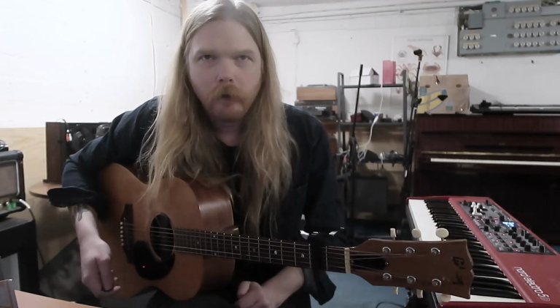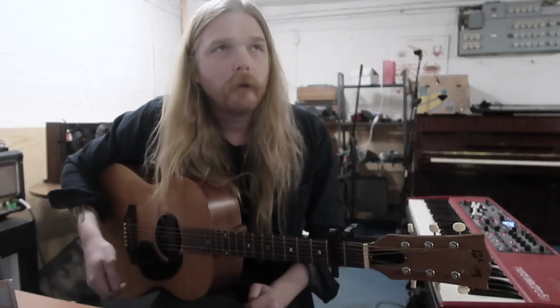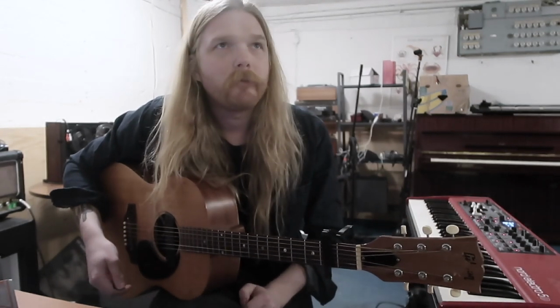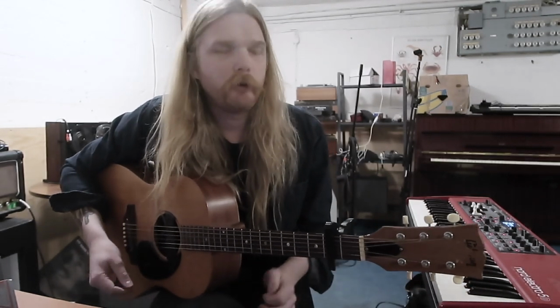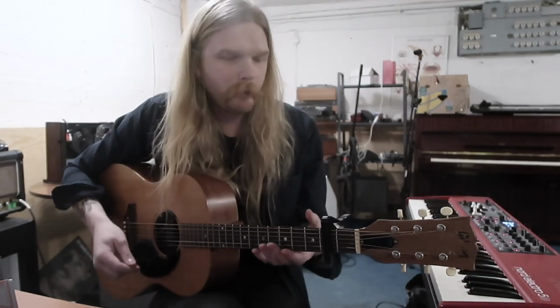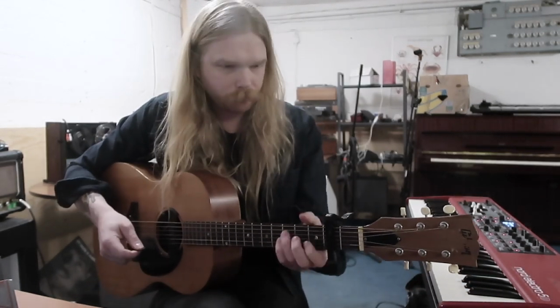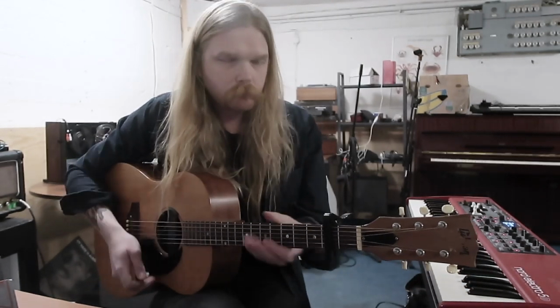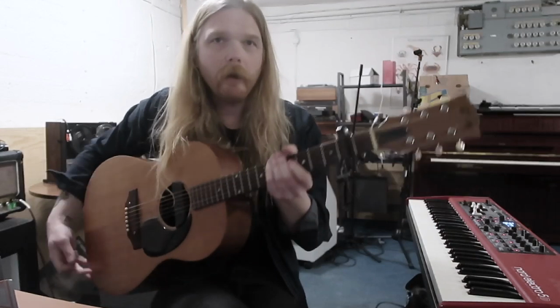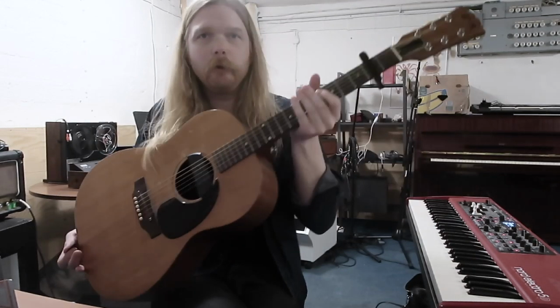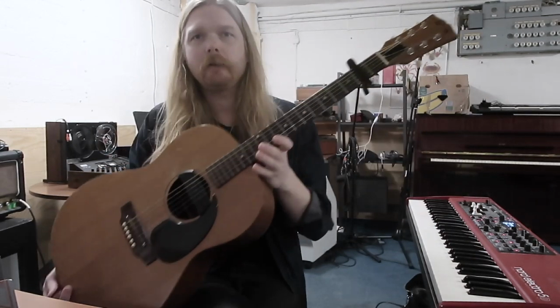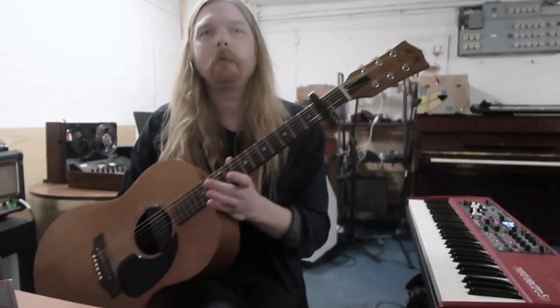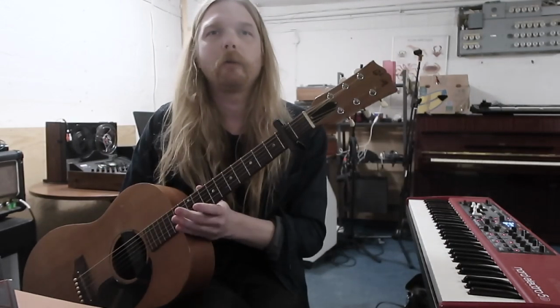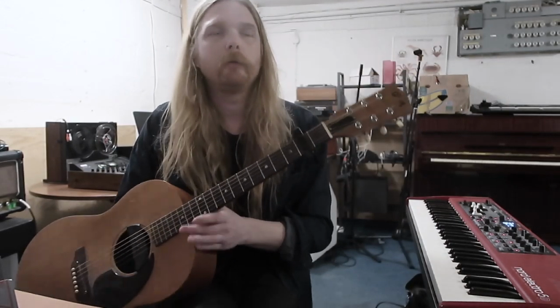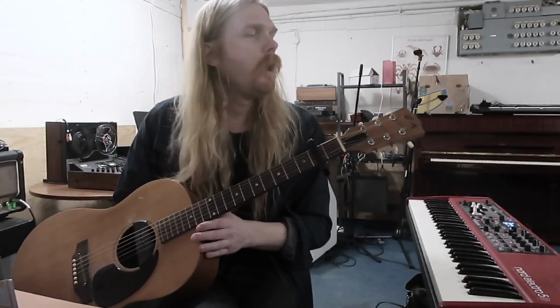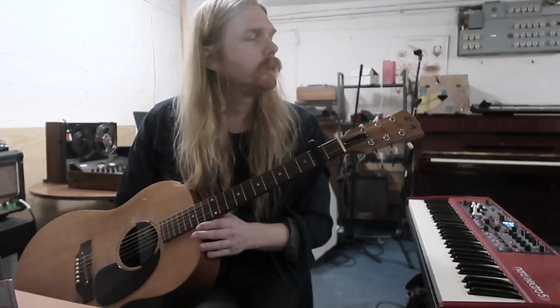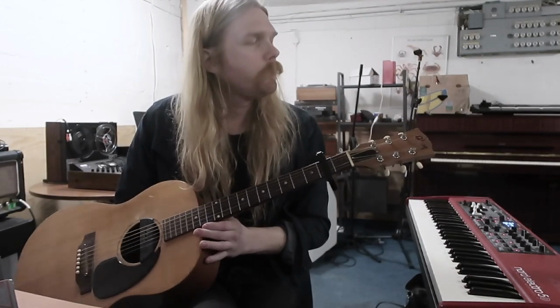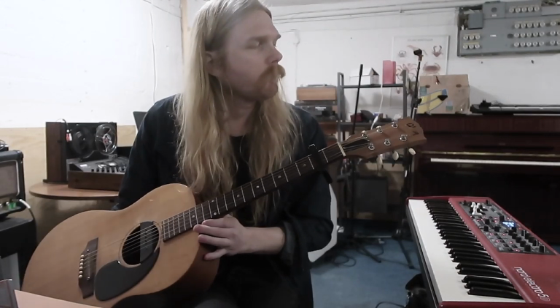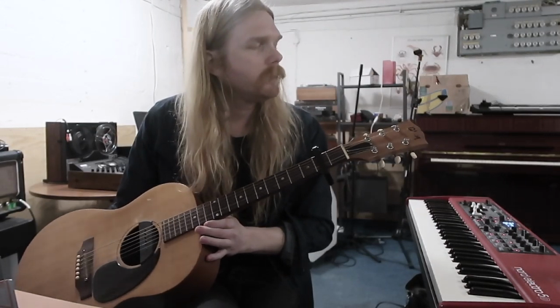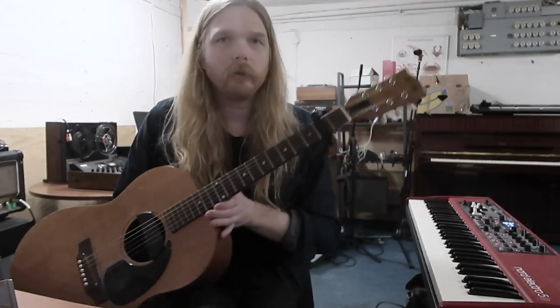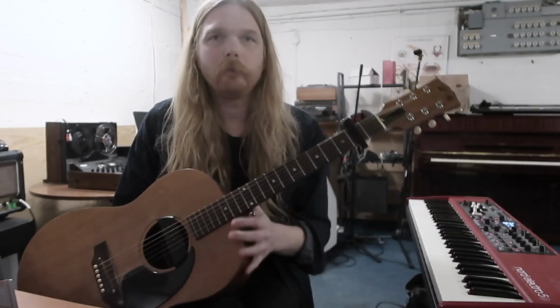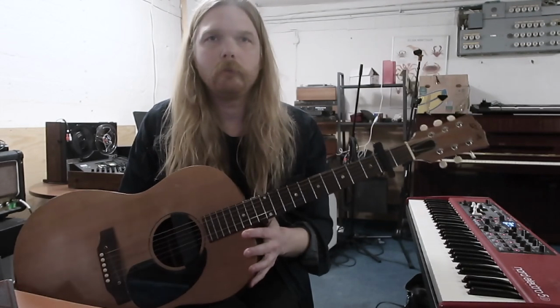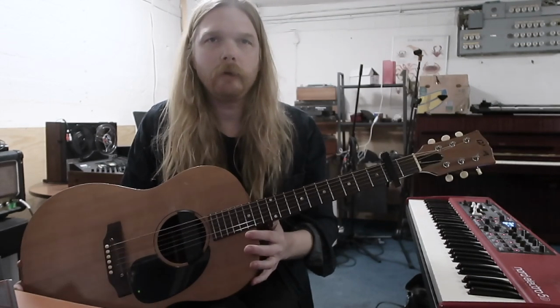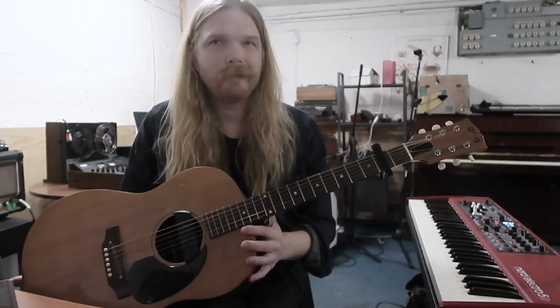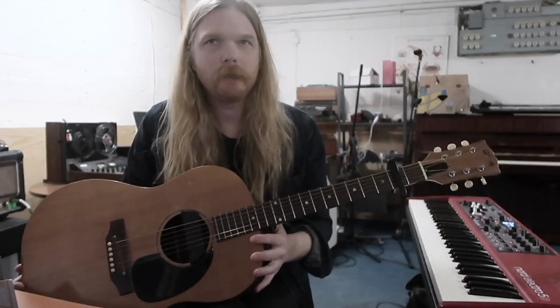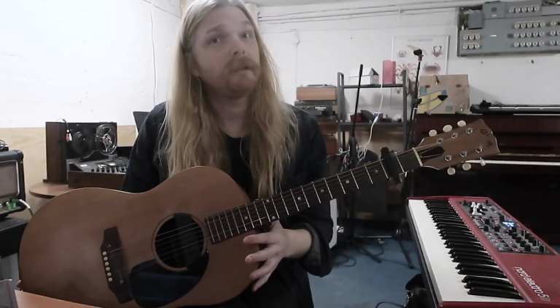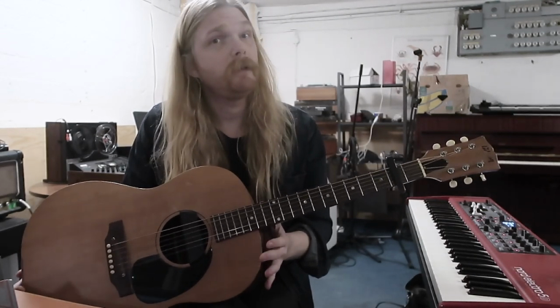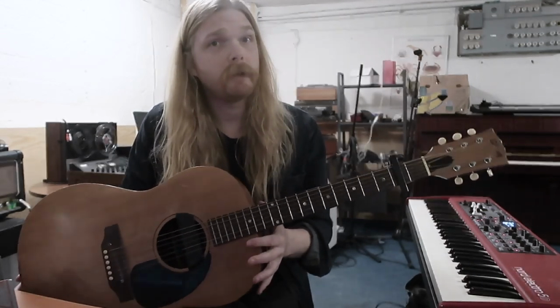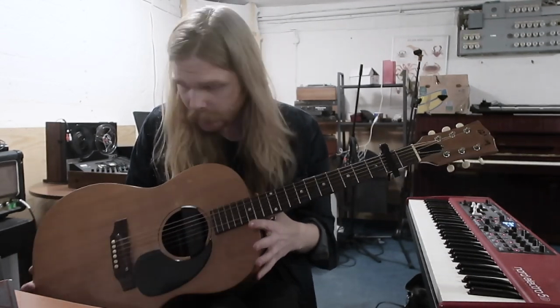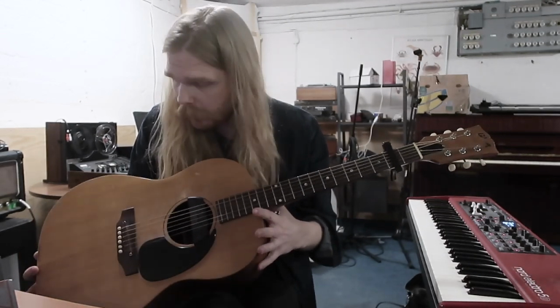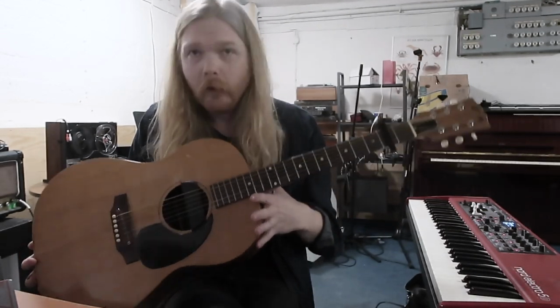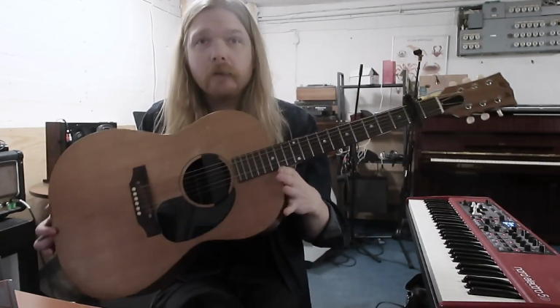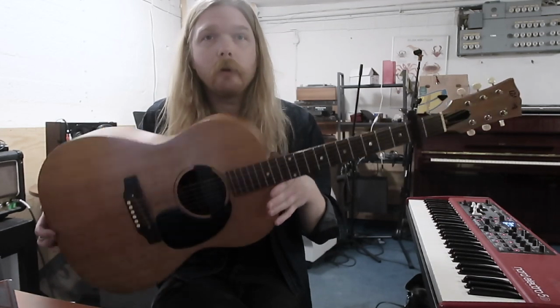I'm using this guitar — when I recorded those parts, it's a Gibson from 1967 or '68. It's a simple model but it sounds really nice.